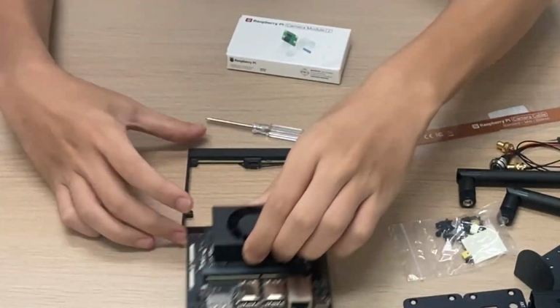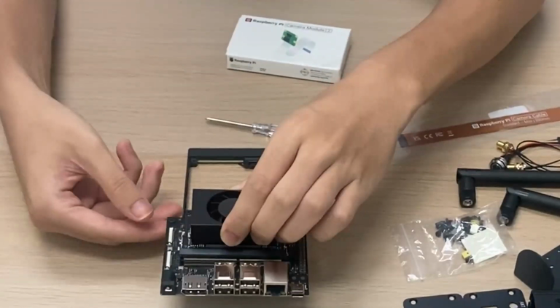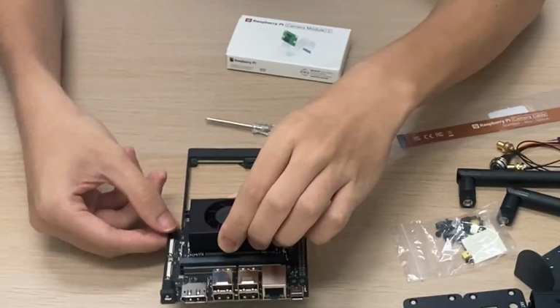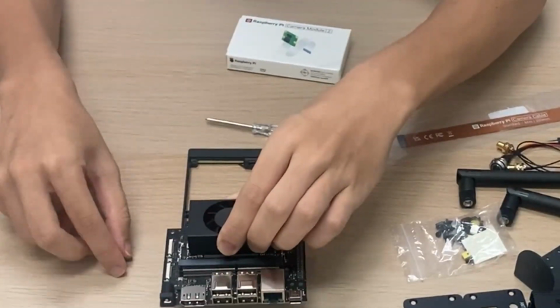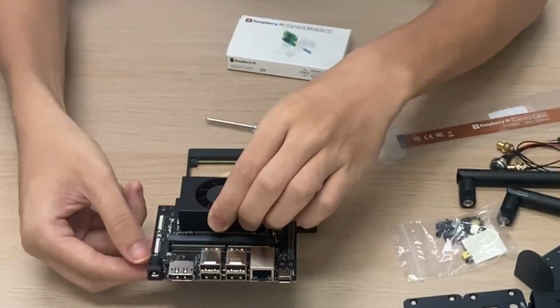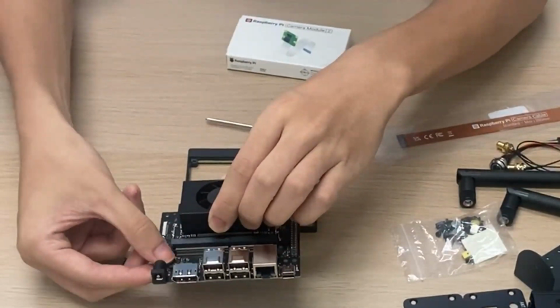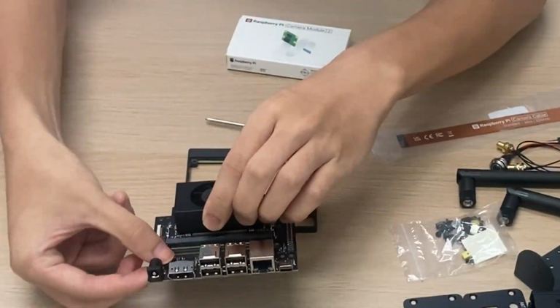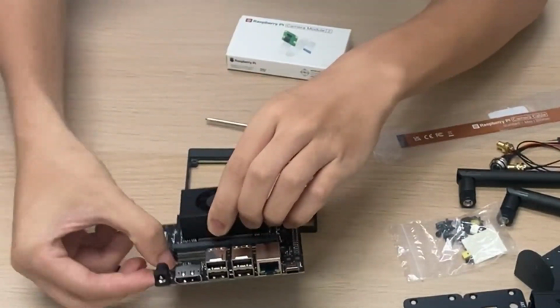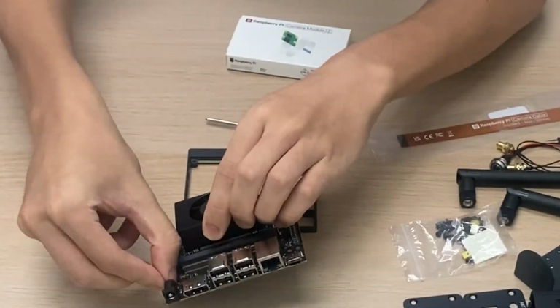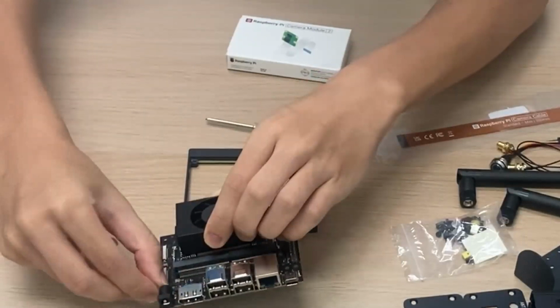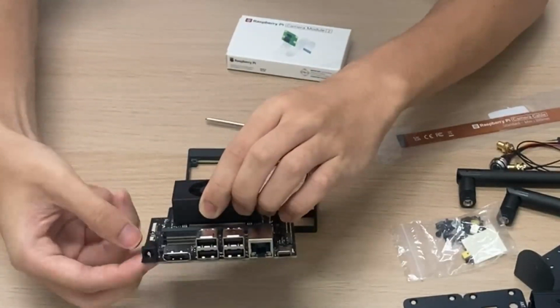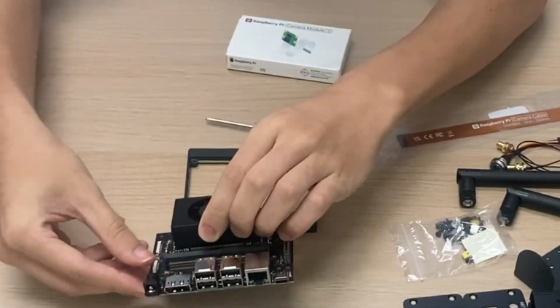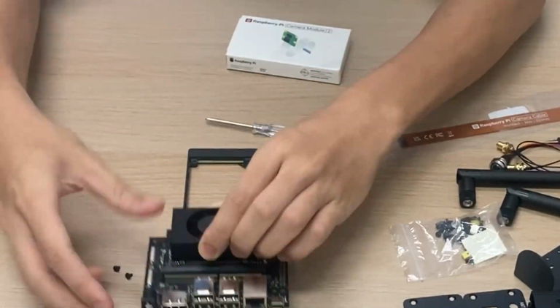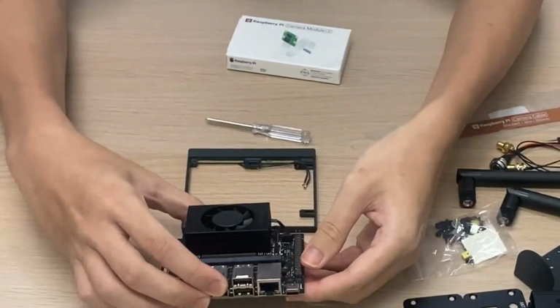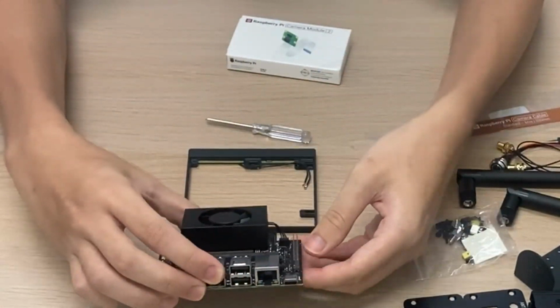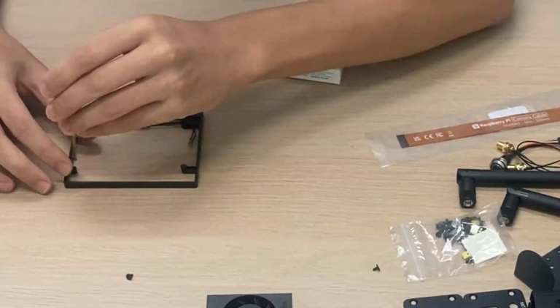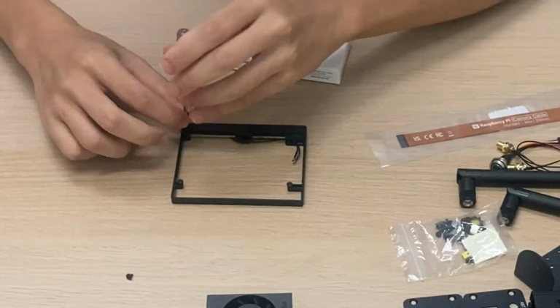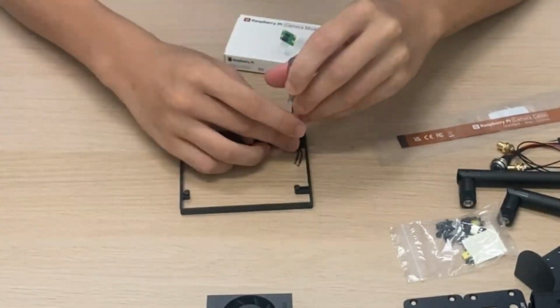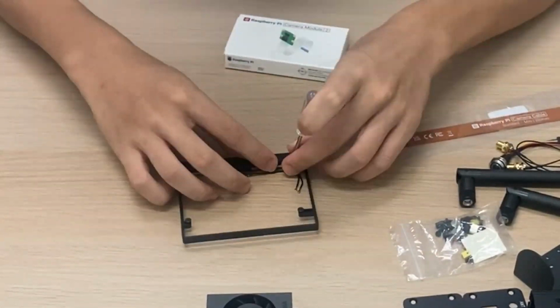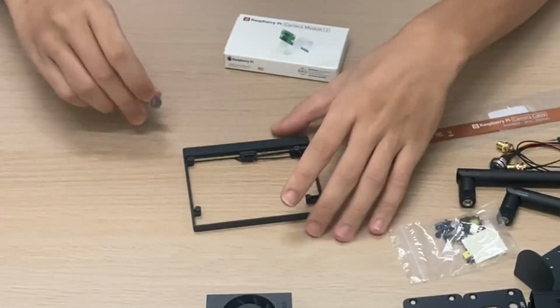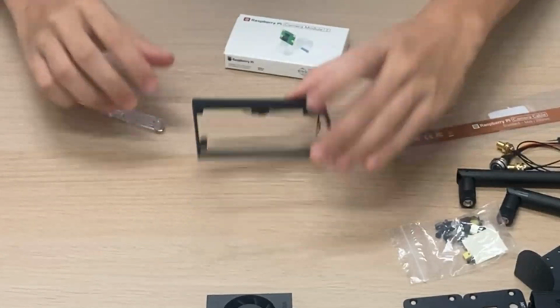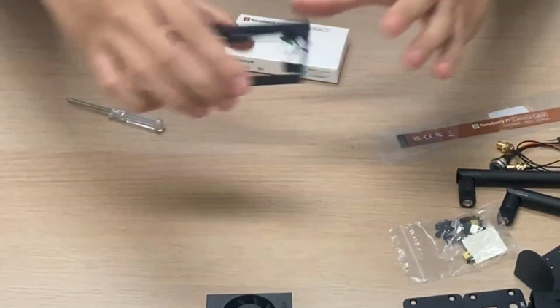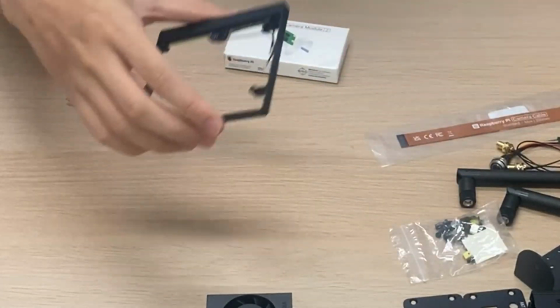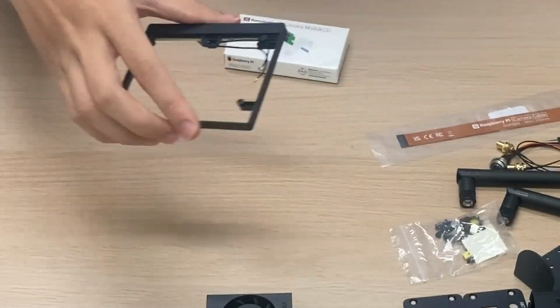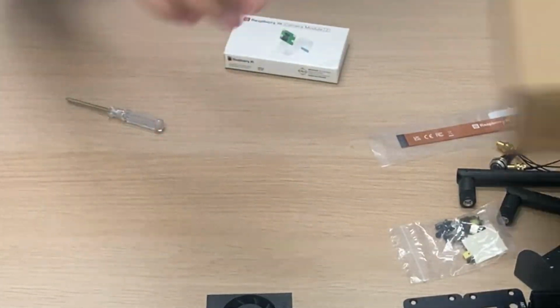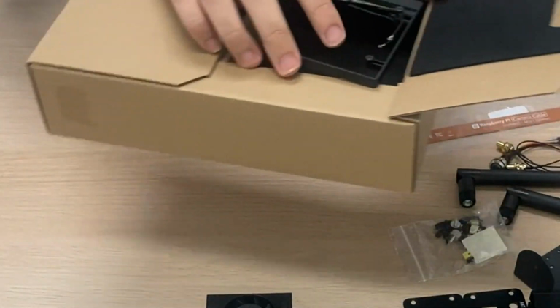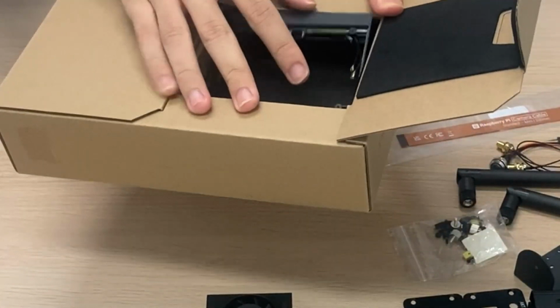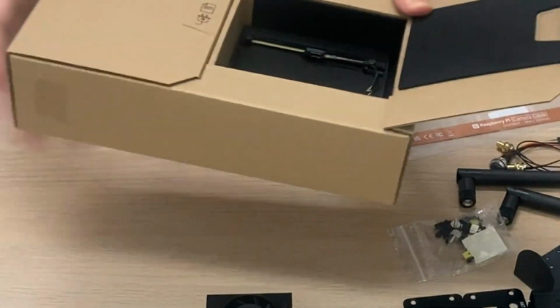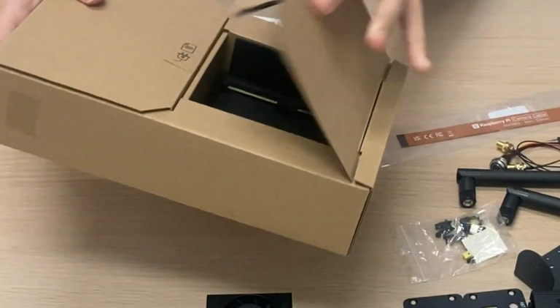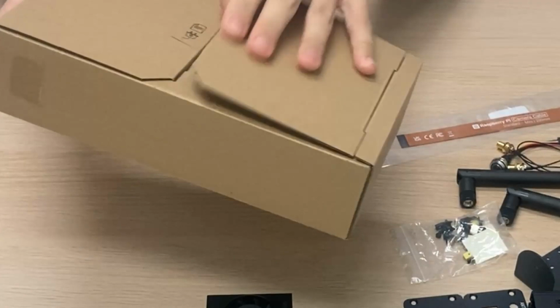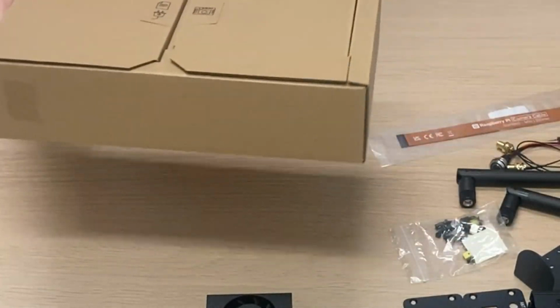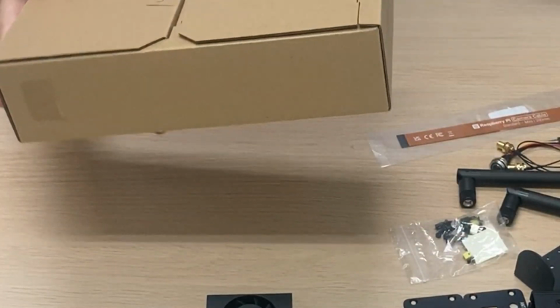To not lose the screws, just screw them back into the base. And we can put the base back into the Jetson box so we don't lose it.